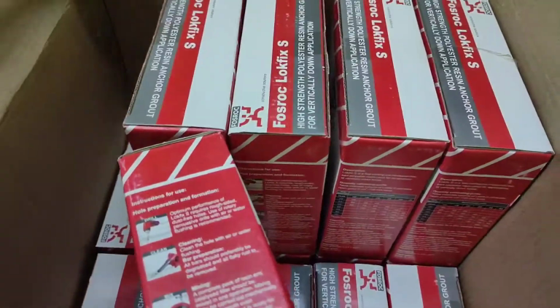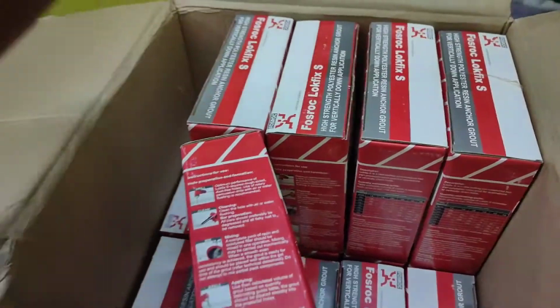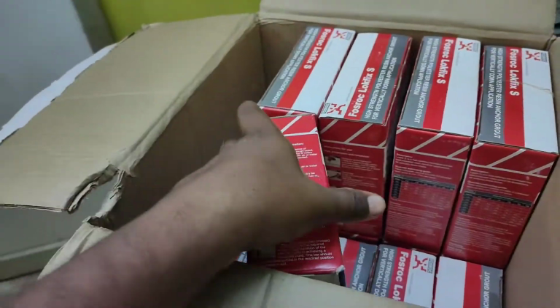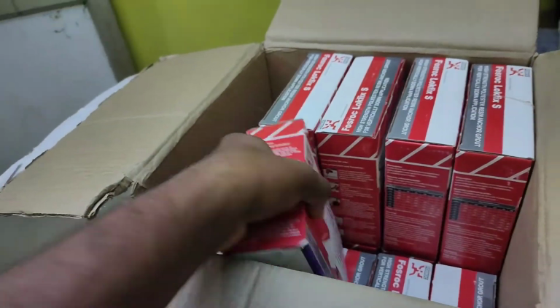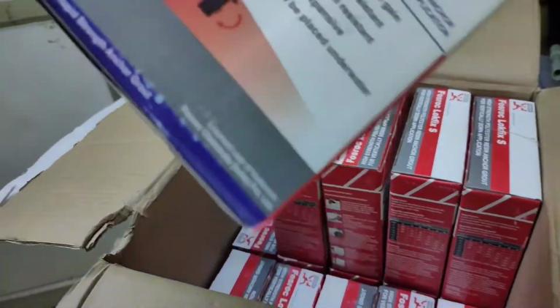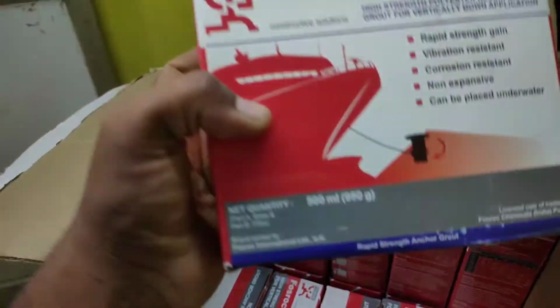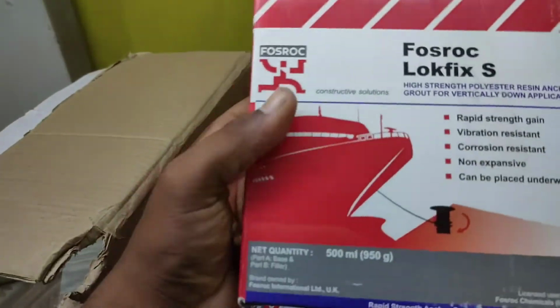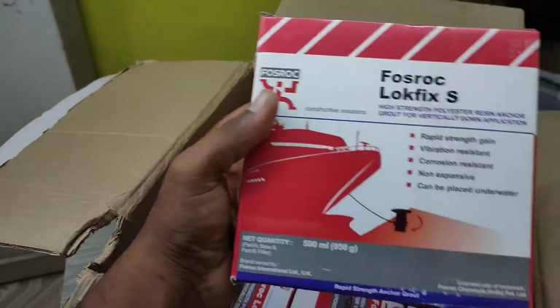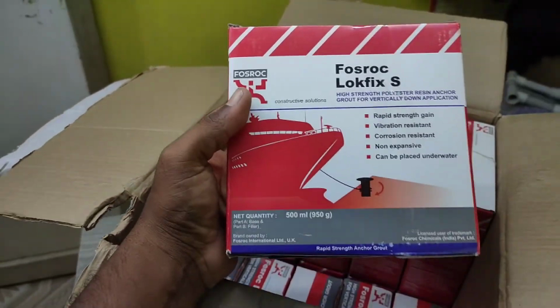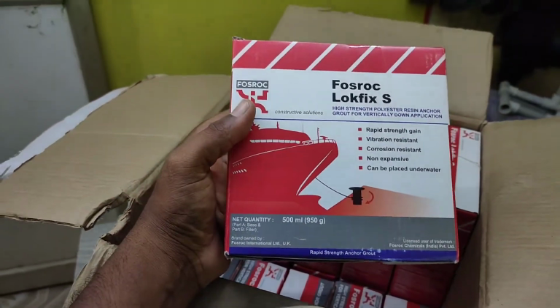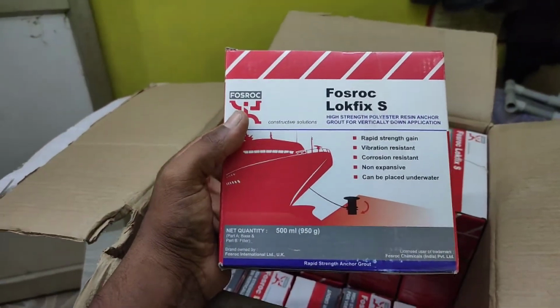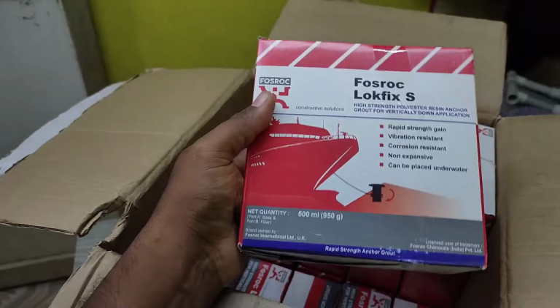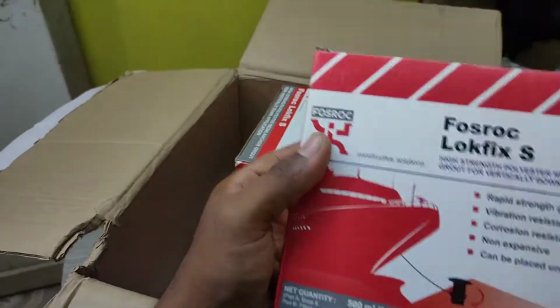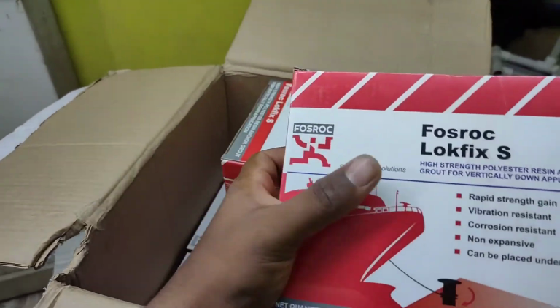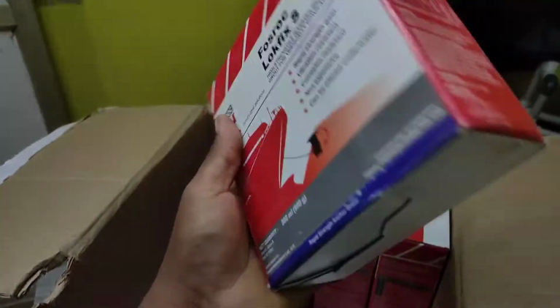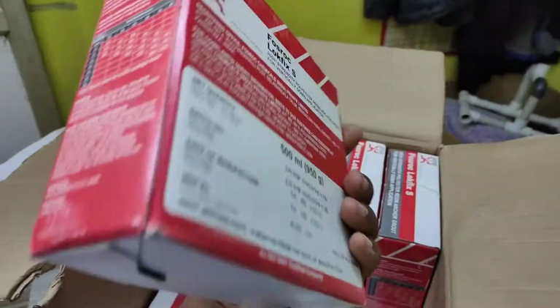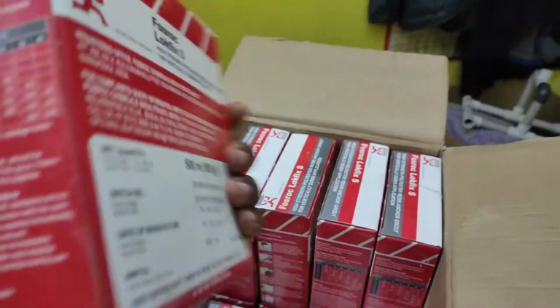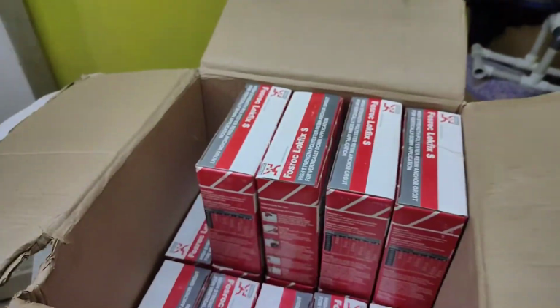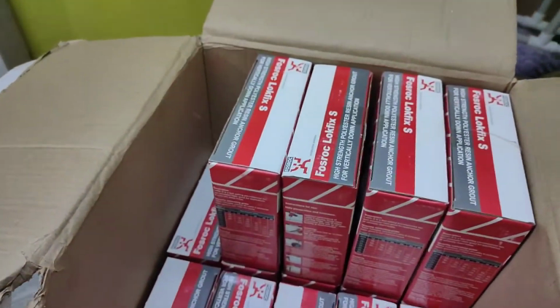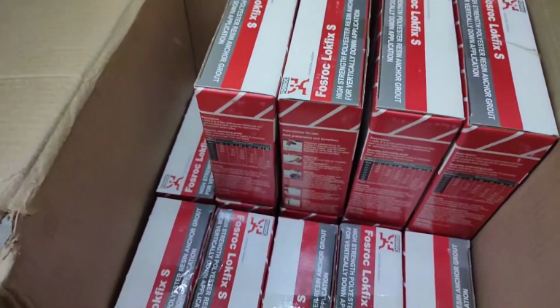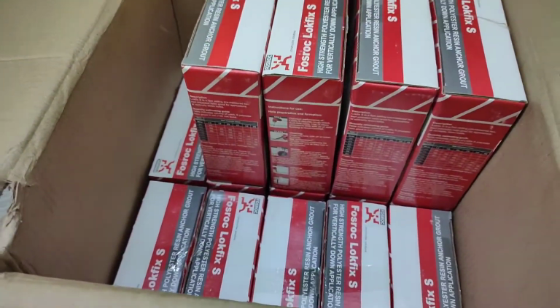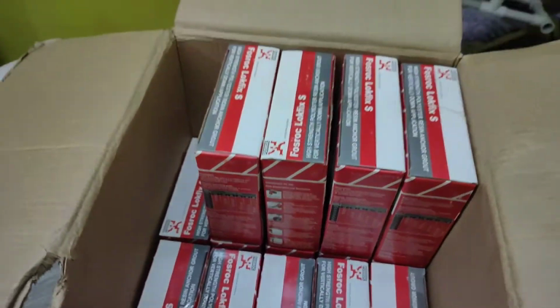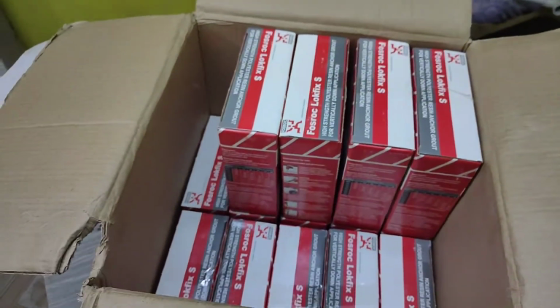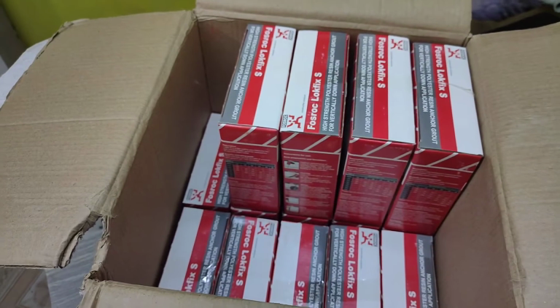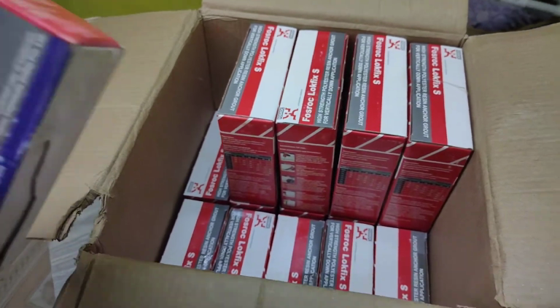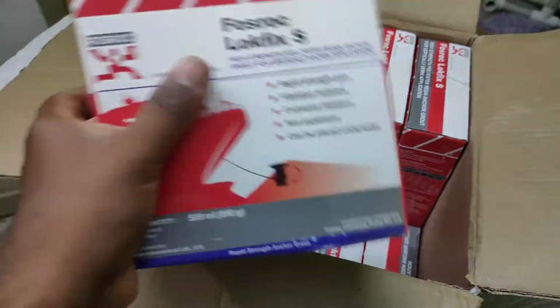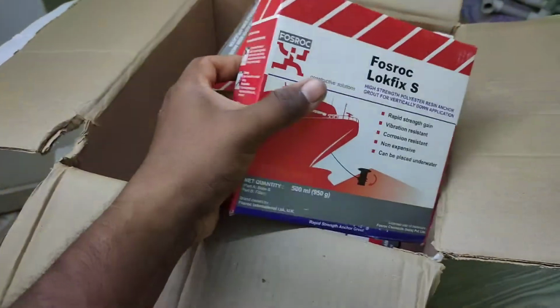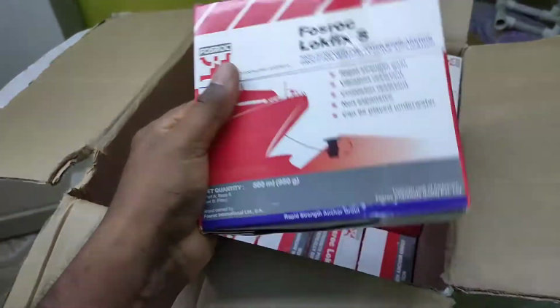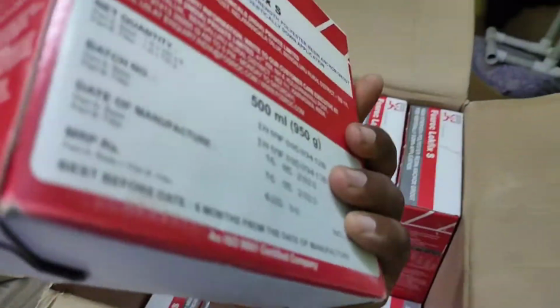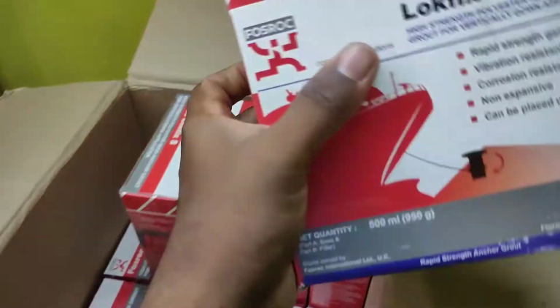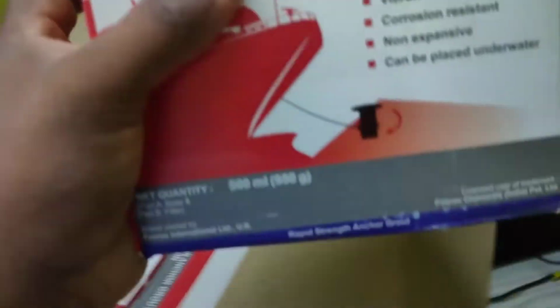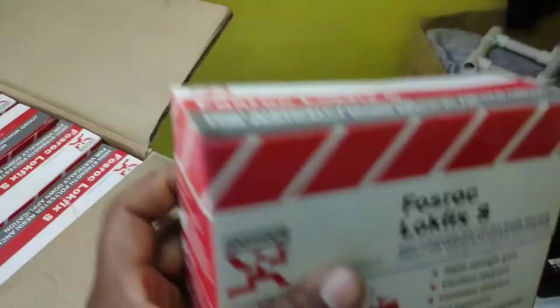This is the 'Lock Fix It' chemical. This is the print portion and this is the product. Here is the huge product — now let me unbox this.